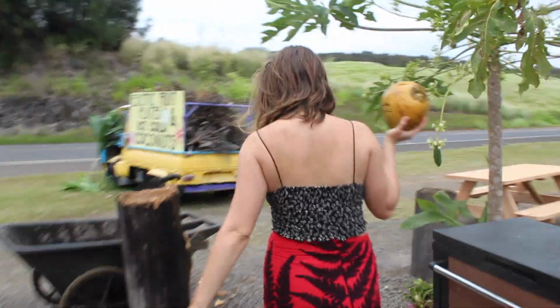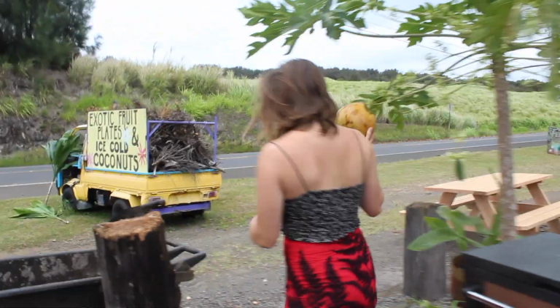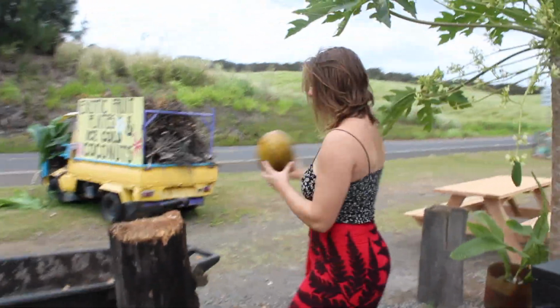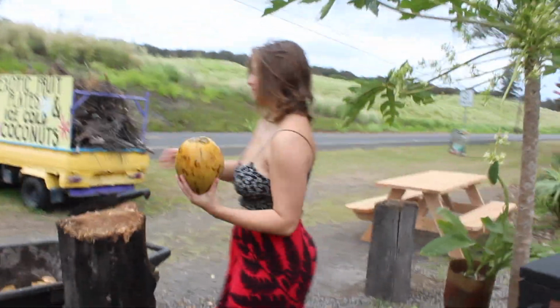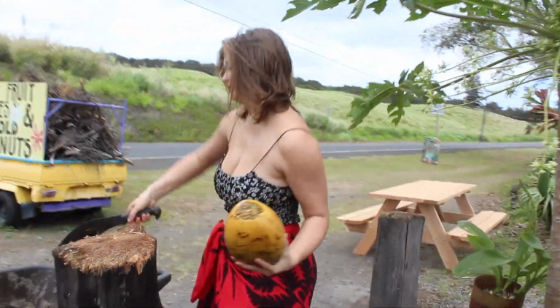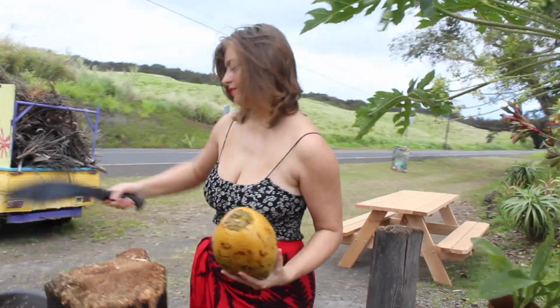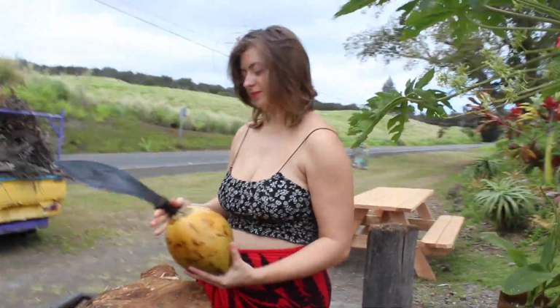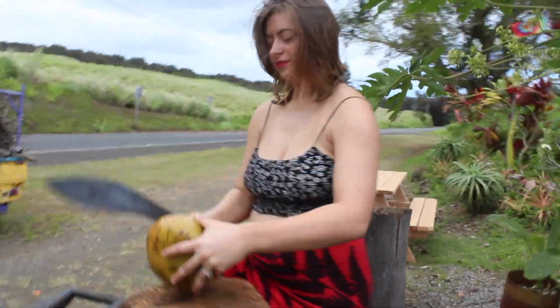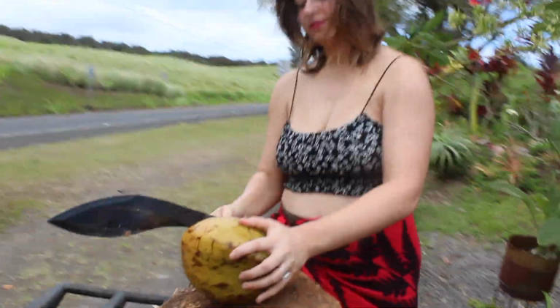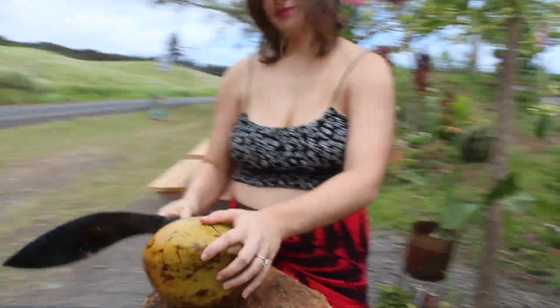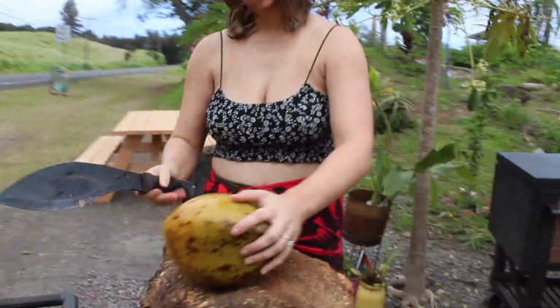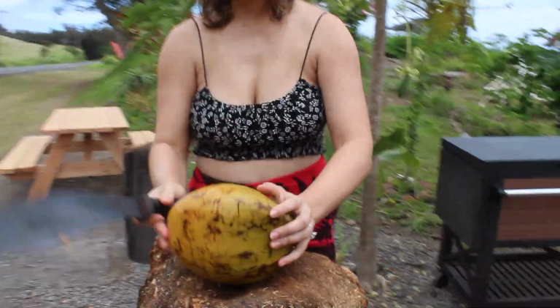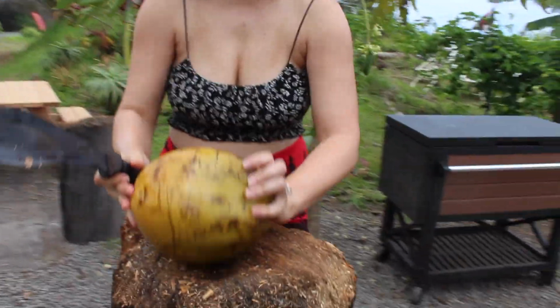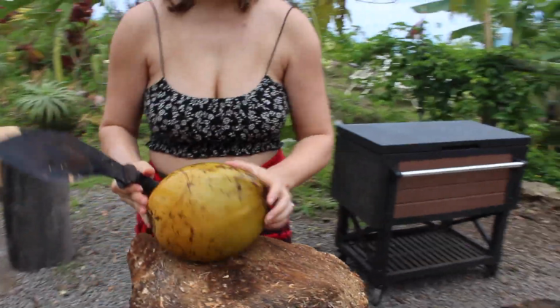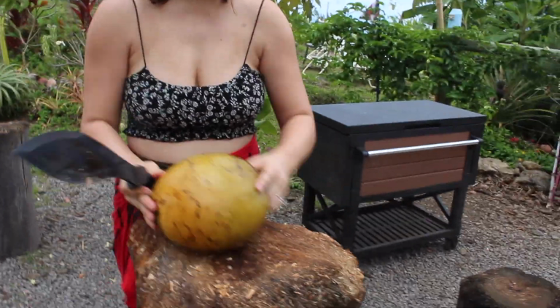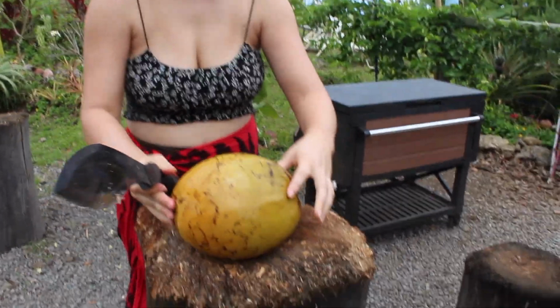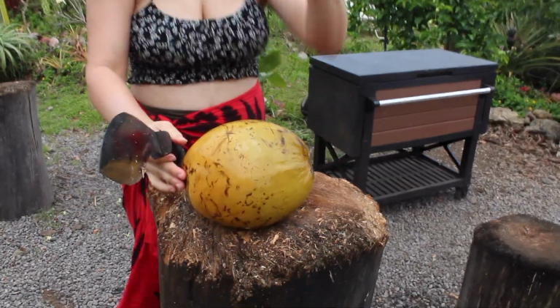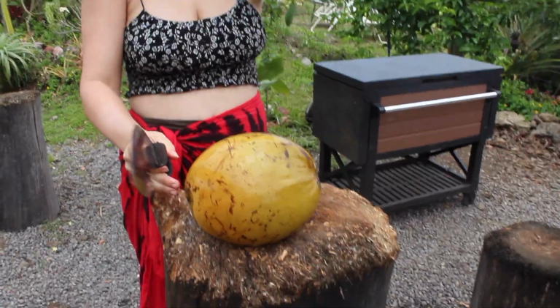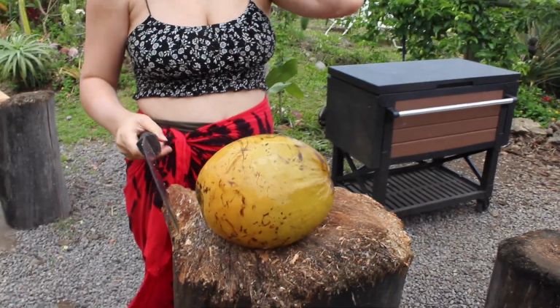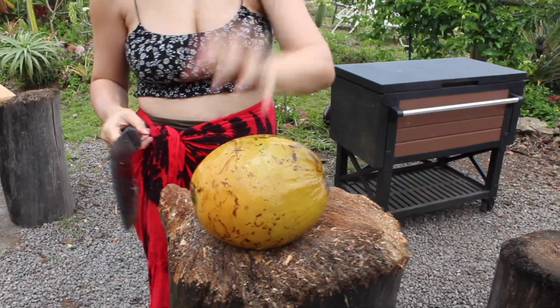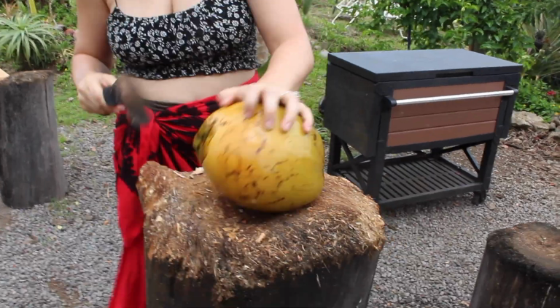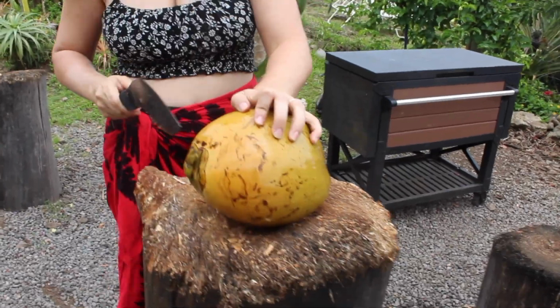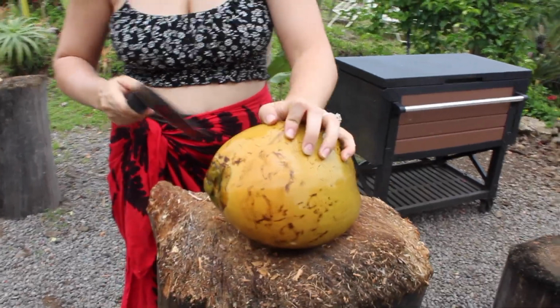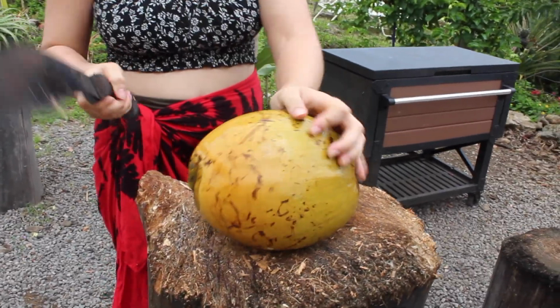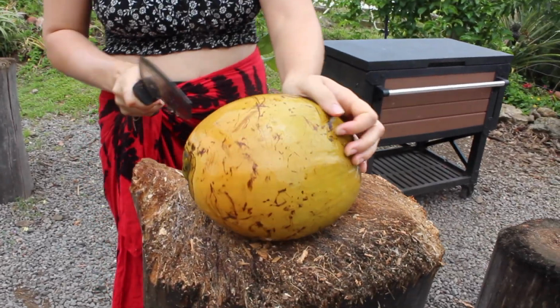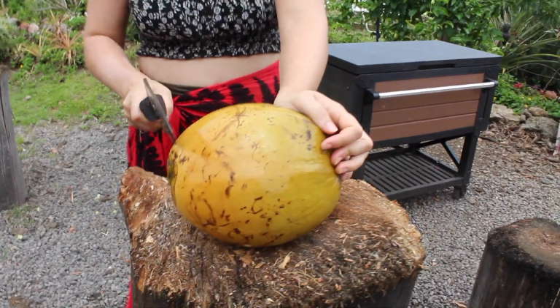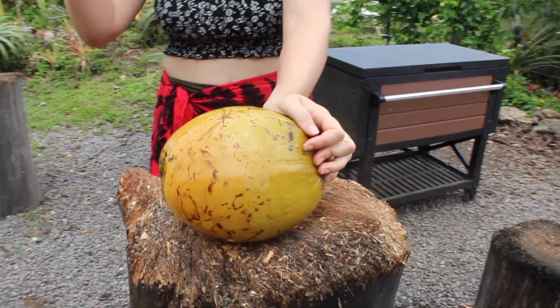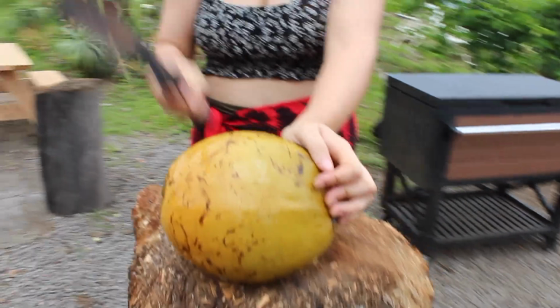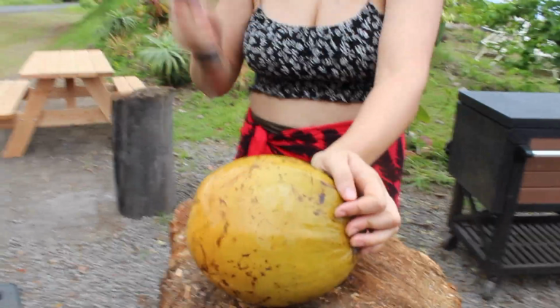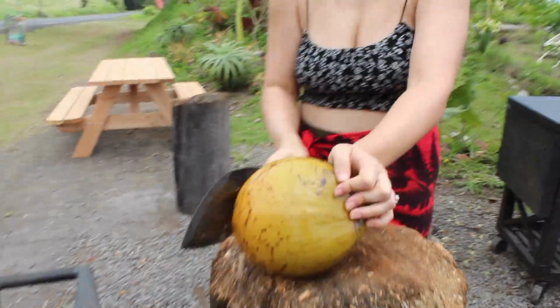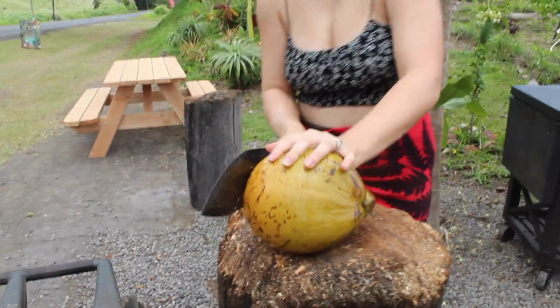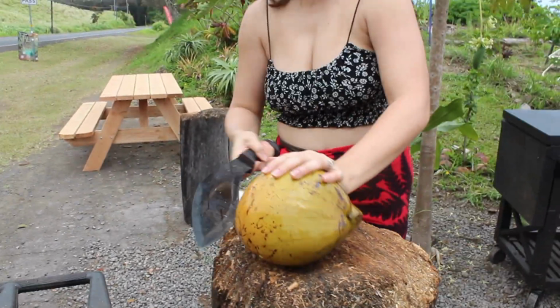Okay, so this is going to be the process of how to cut a coconut. First we cut the side that was attached to the stem and make a flat base on which to set the coconut down.